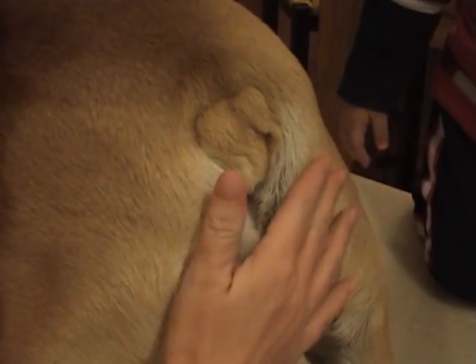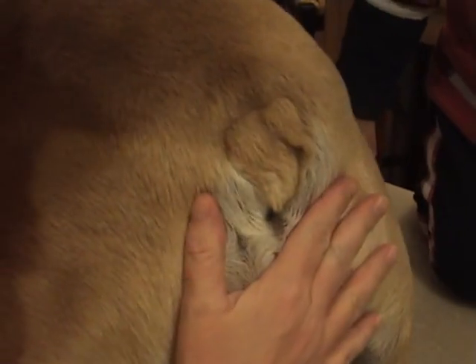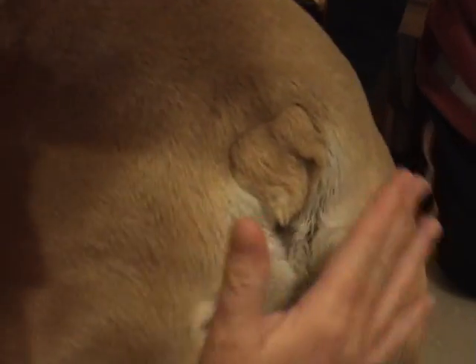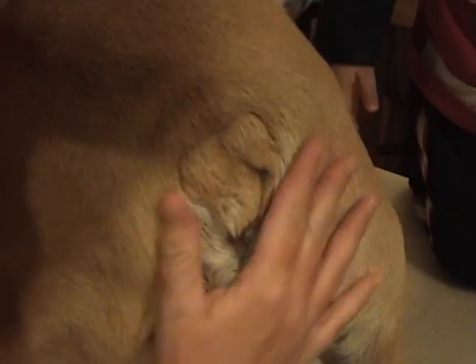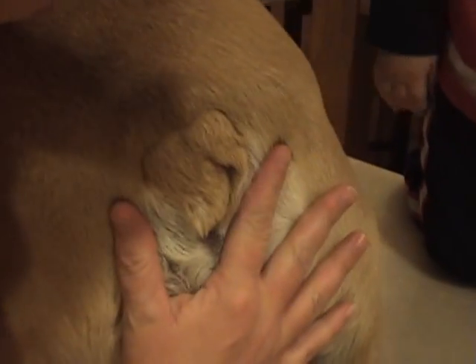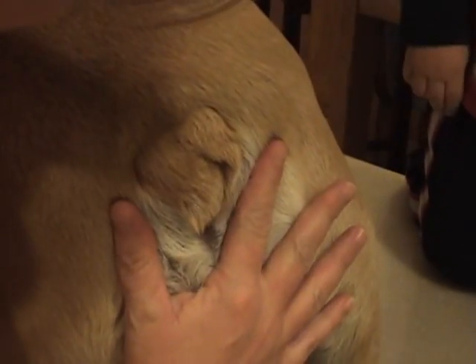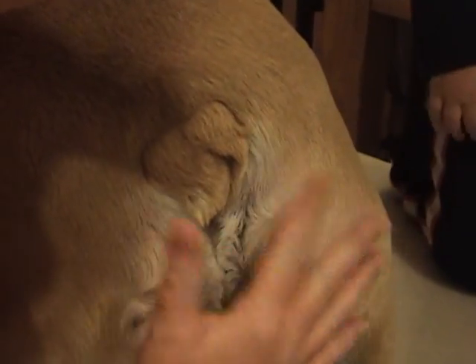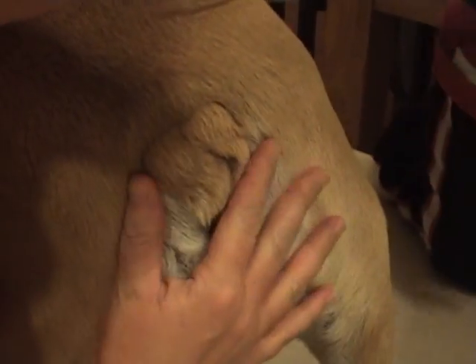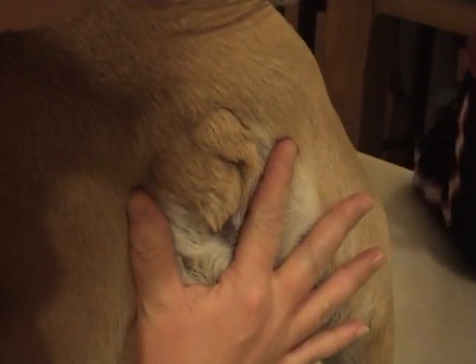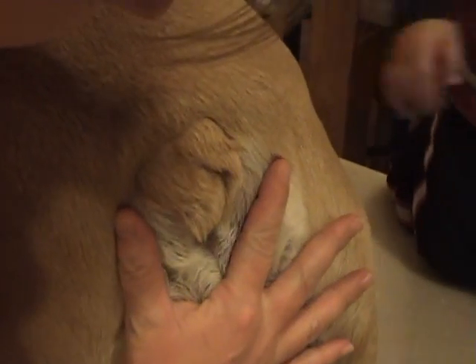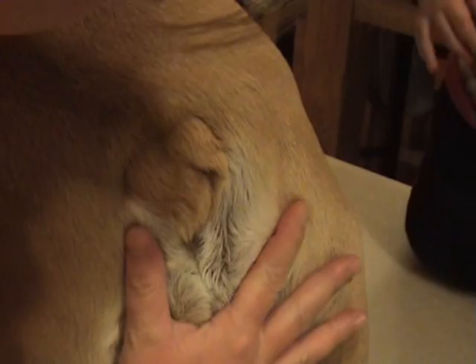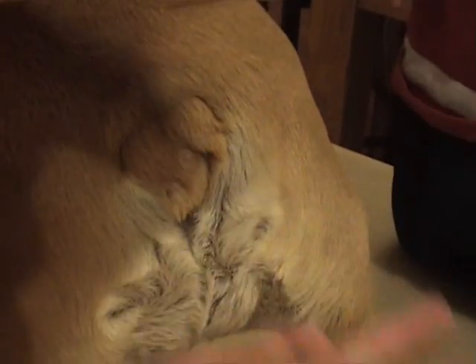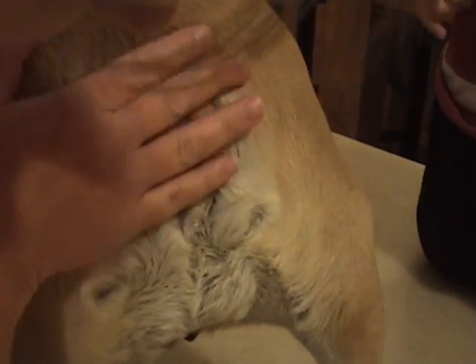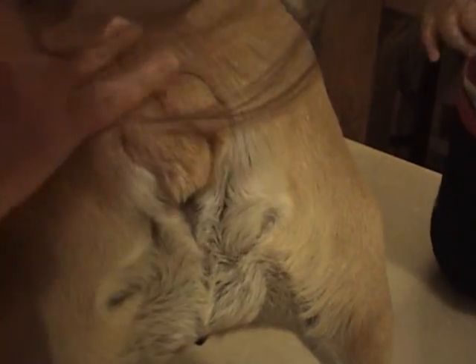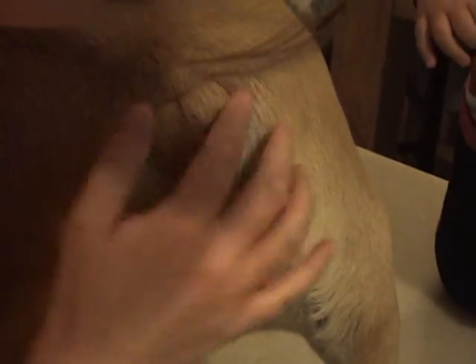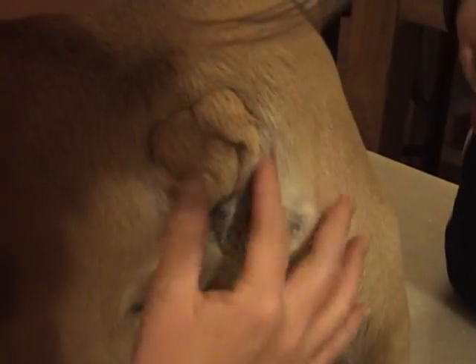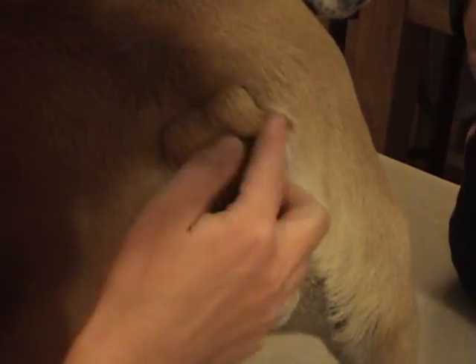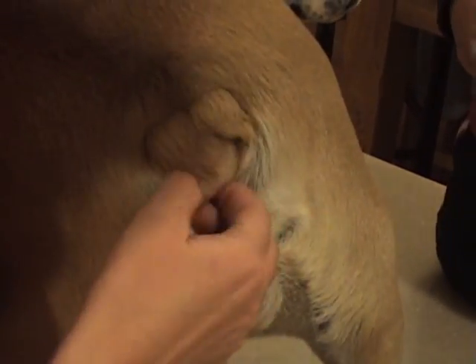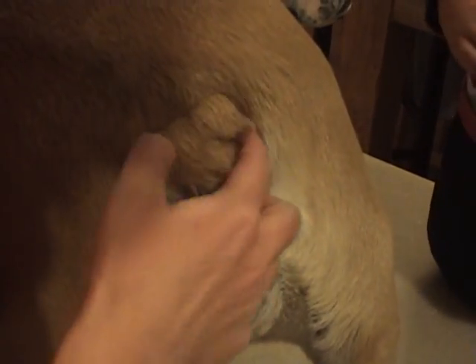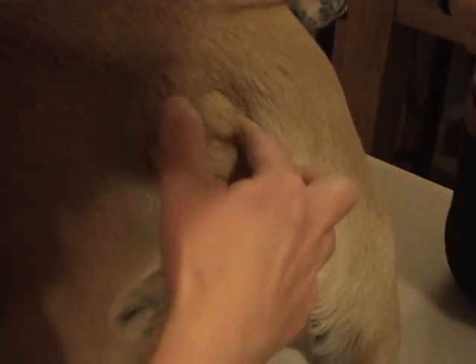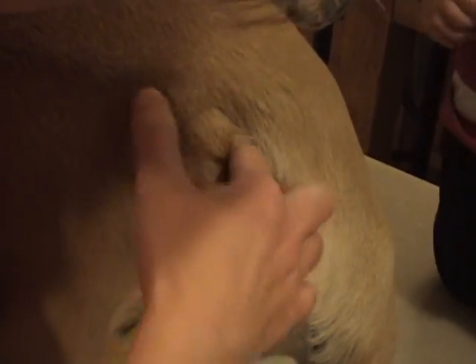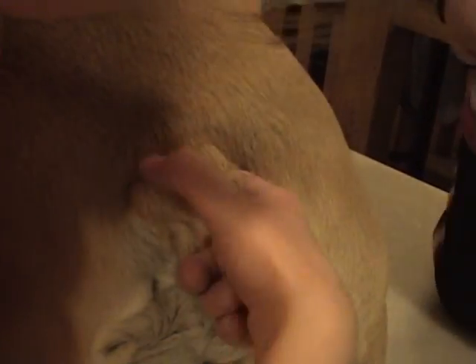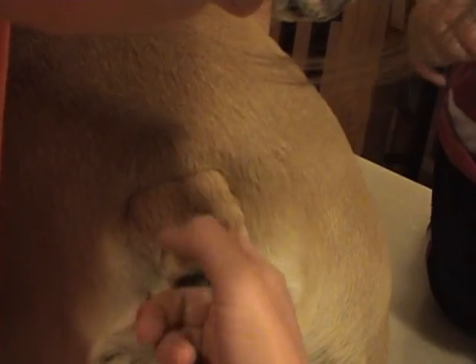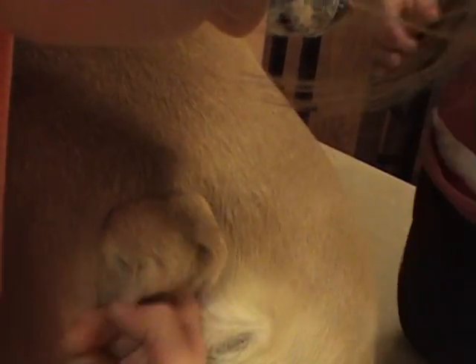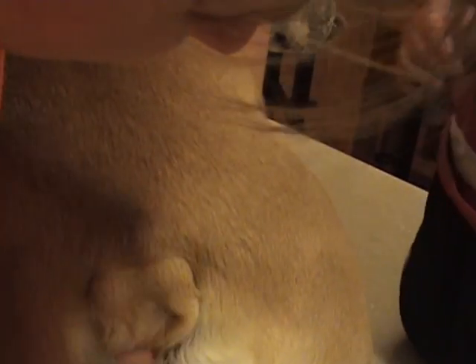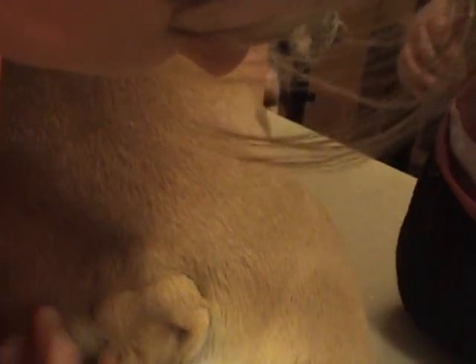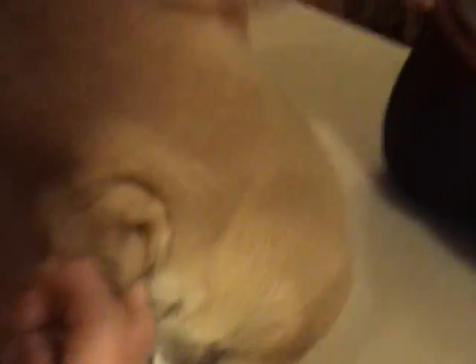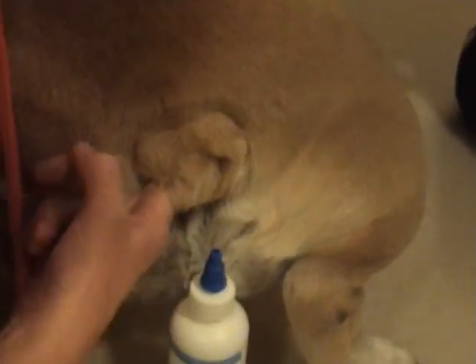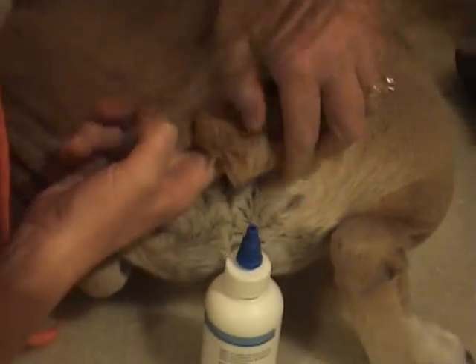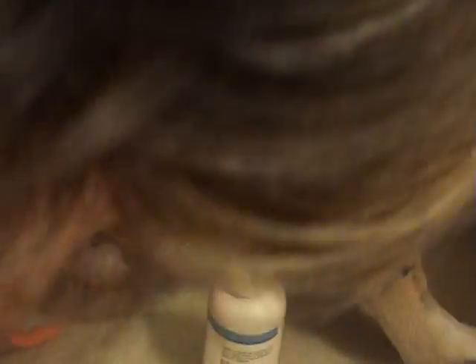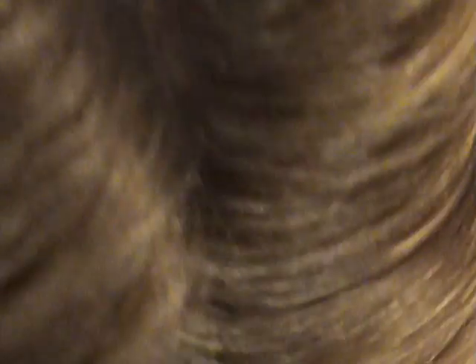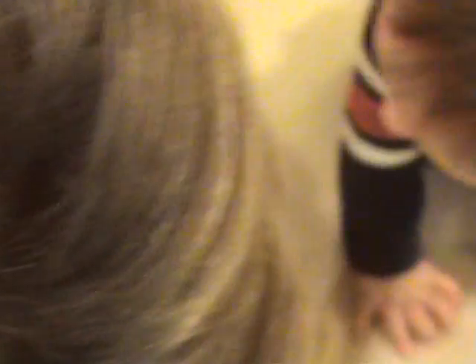Okay, you can see Molly has a very short little tail here. You would think nothing of it, right? Looks great. Well, if you reach up underneath her tail, you can see she has a little space there.